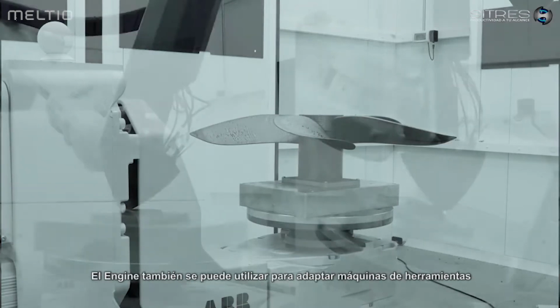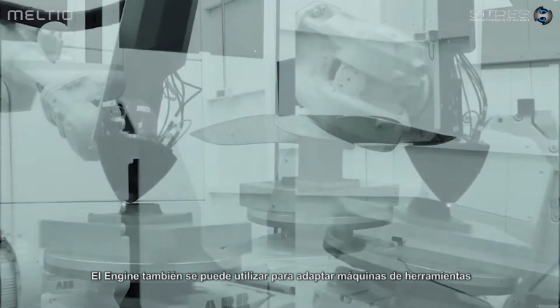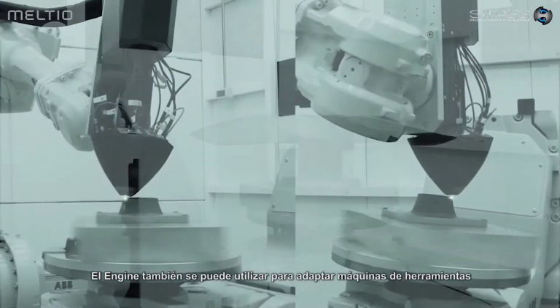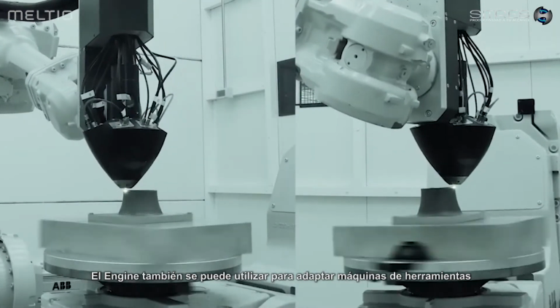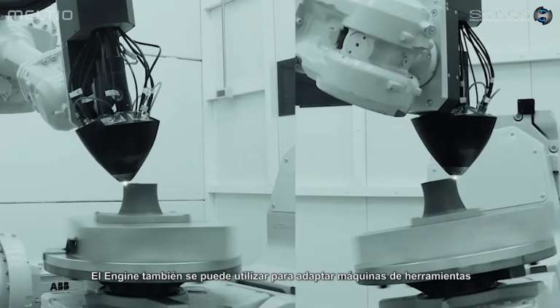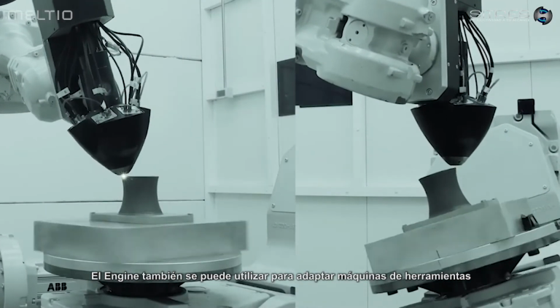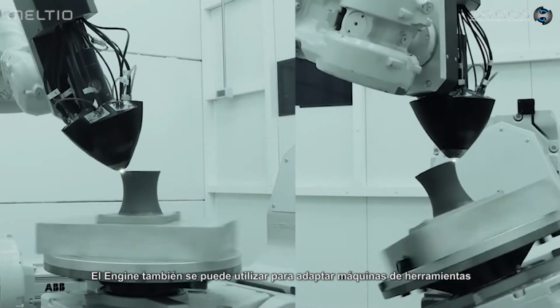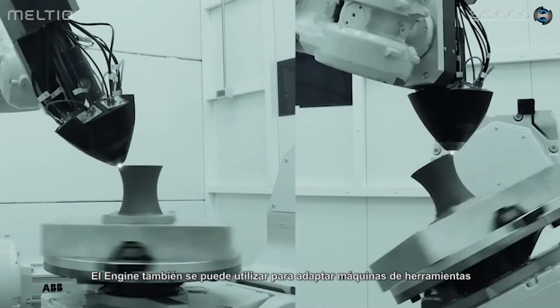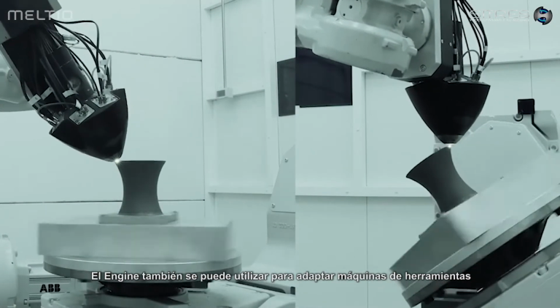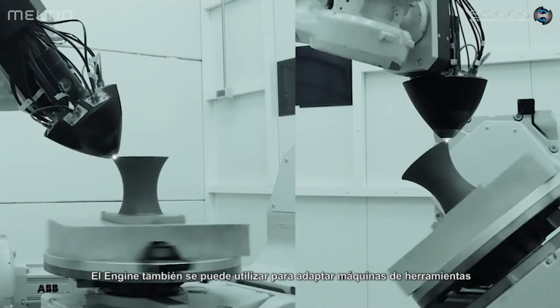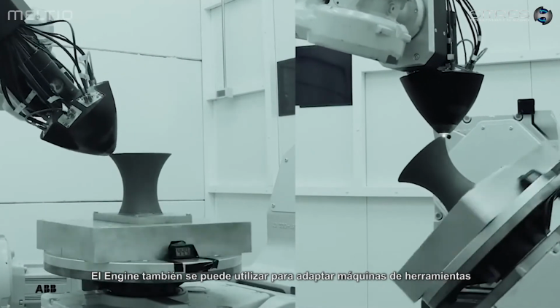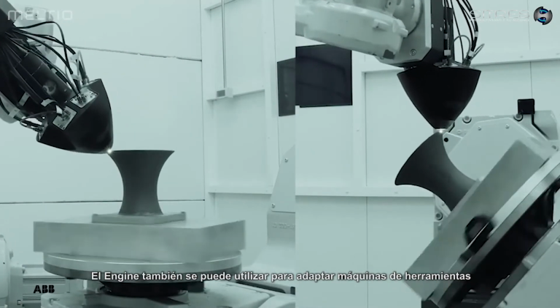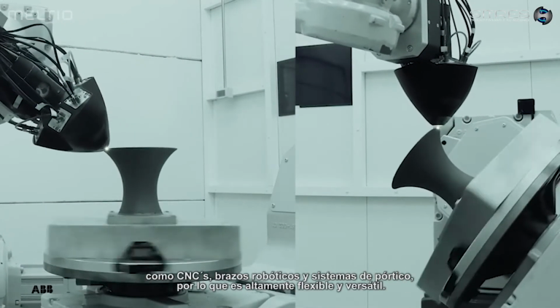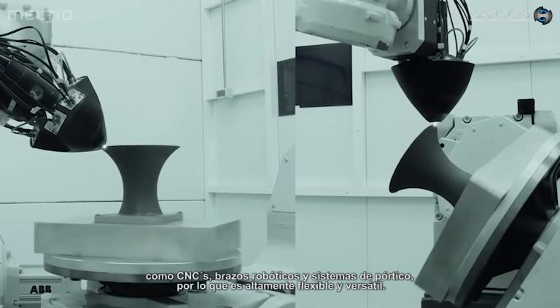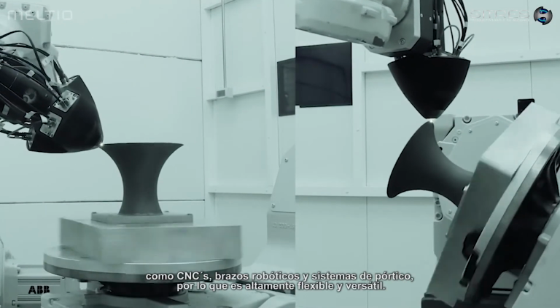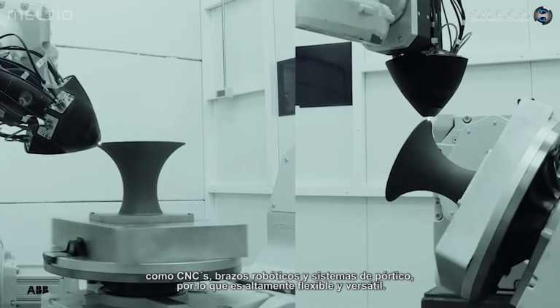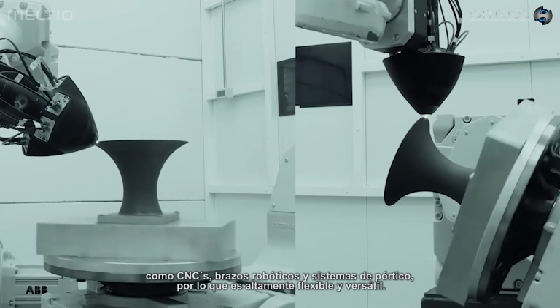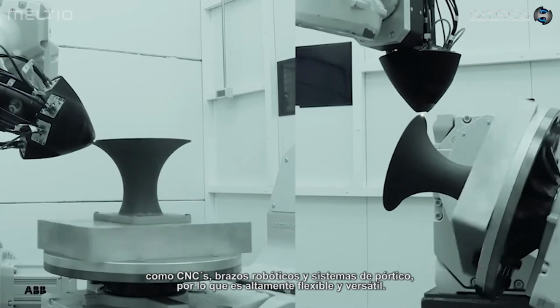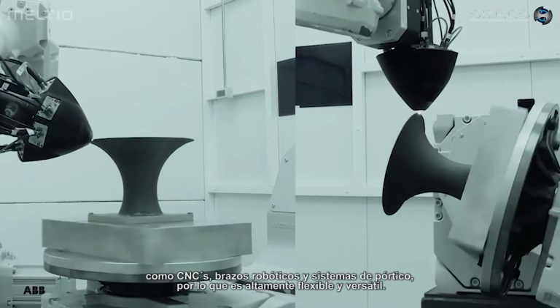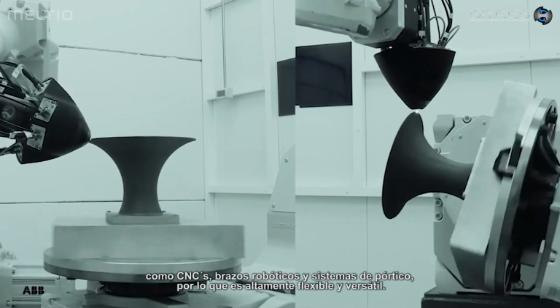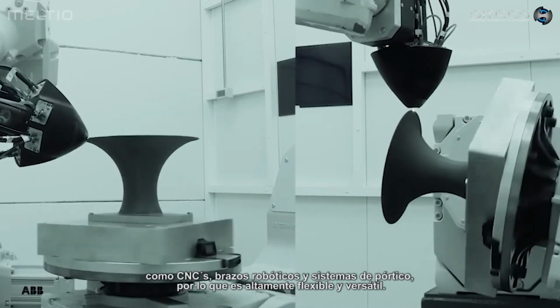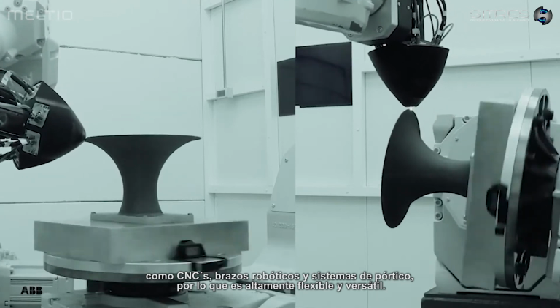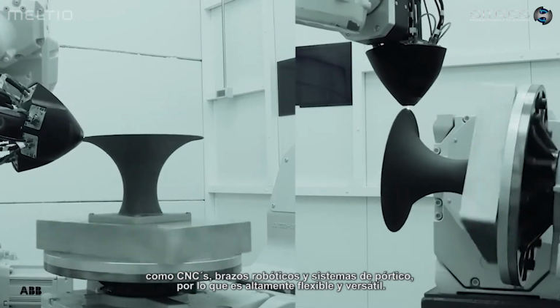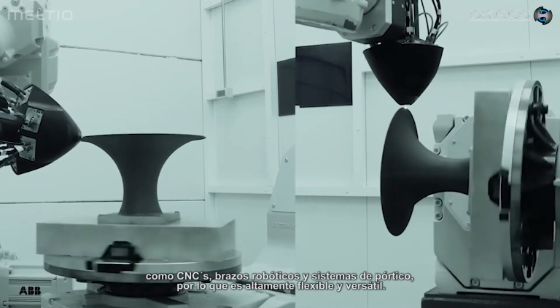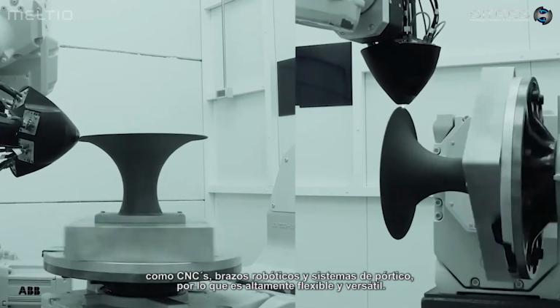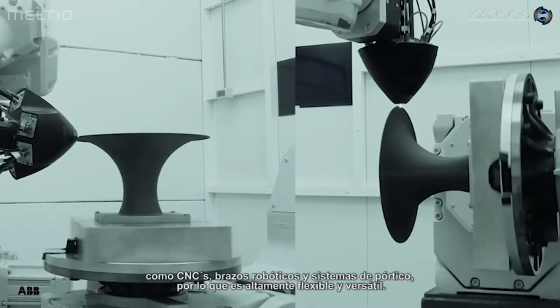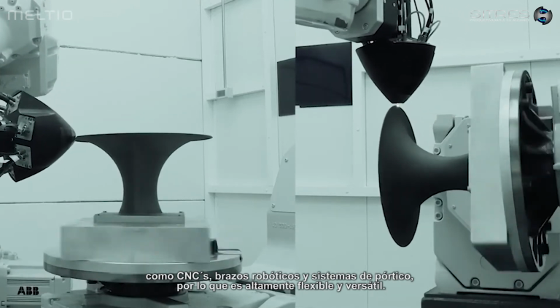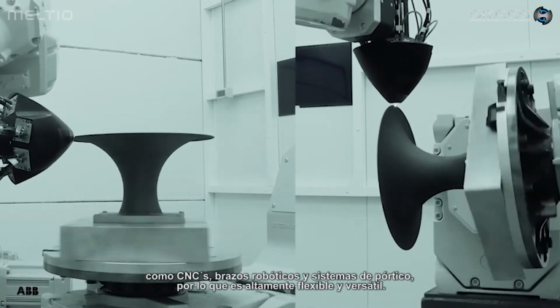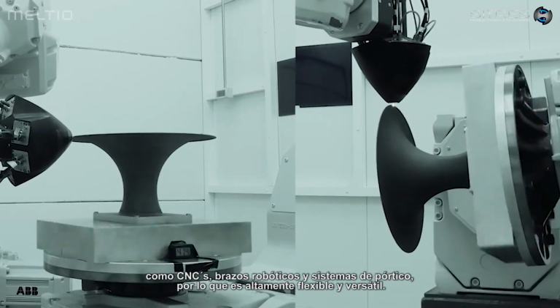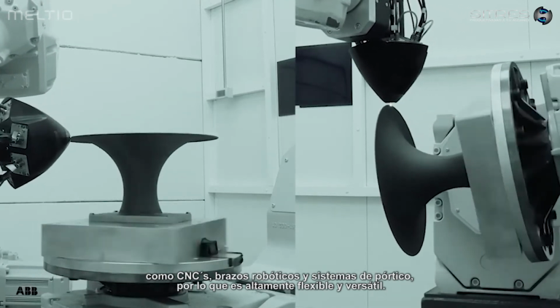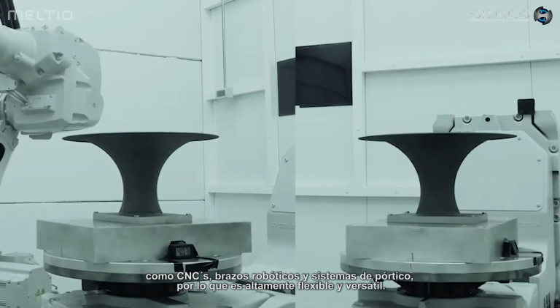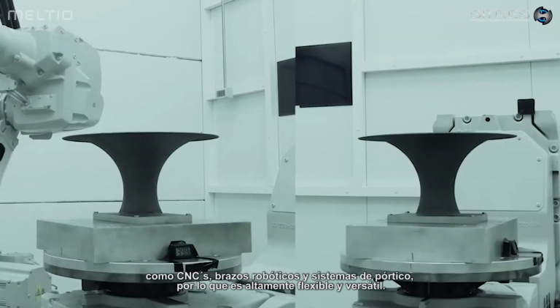The engine can be used to retrofit tooling machines such as CNCs, as well as robotics and gantry systems. So it's highly flexible and versatile.